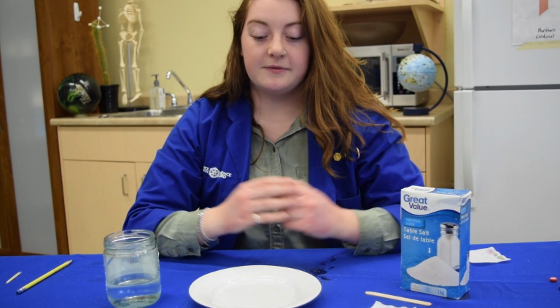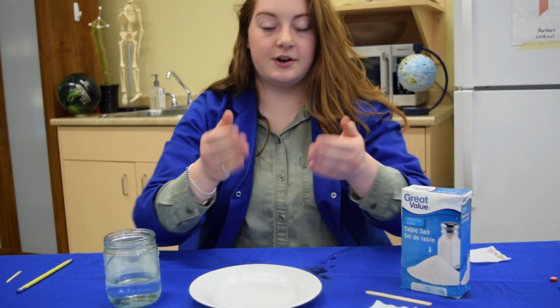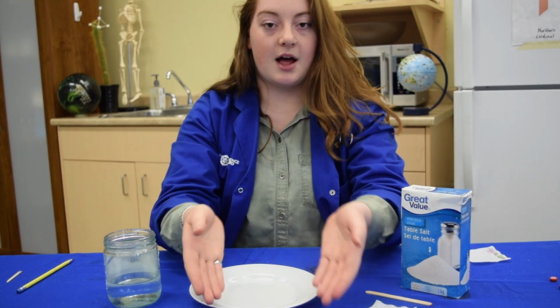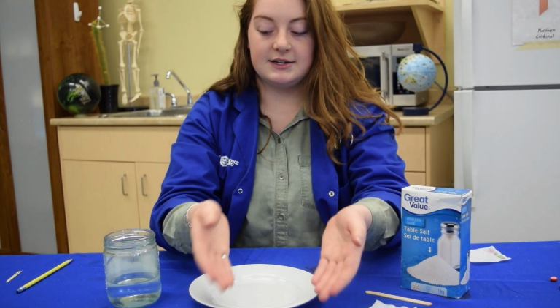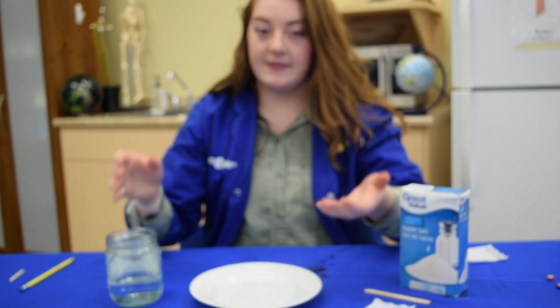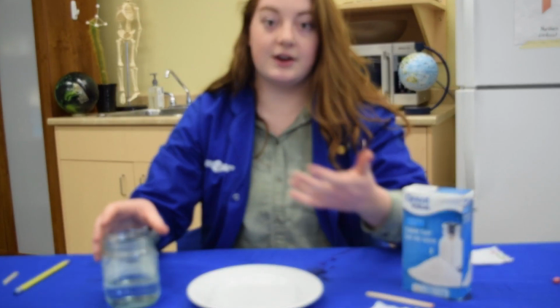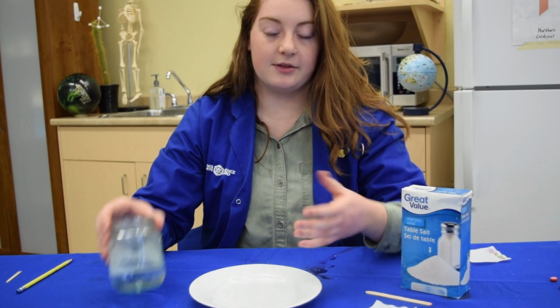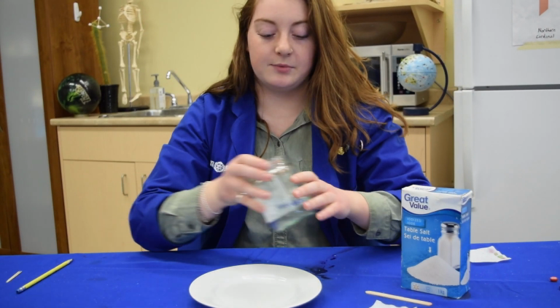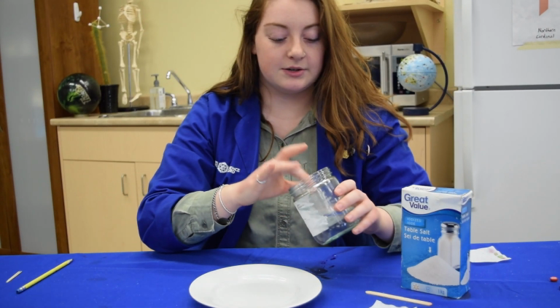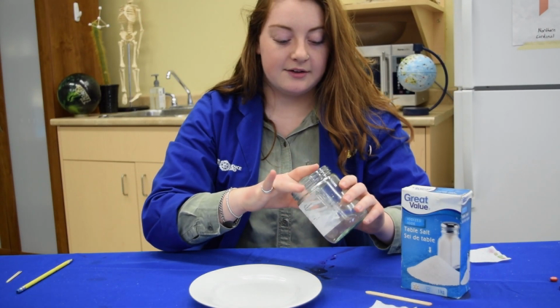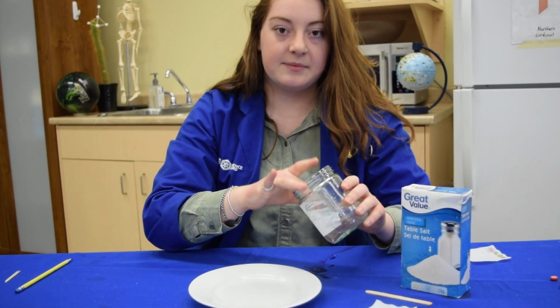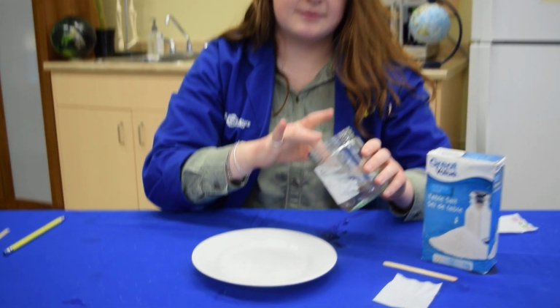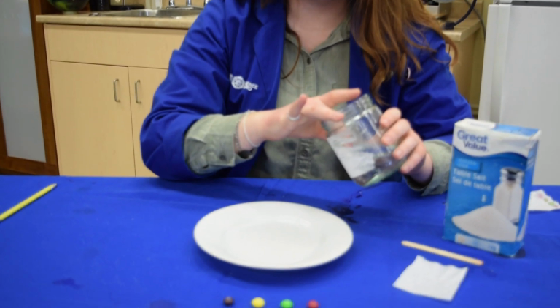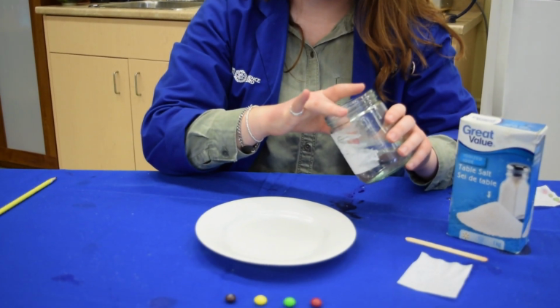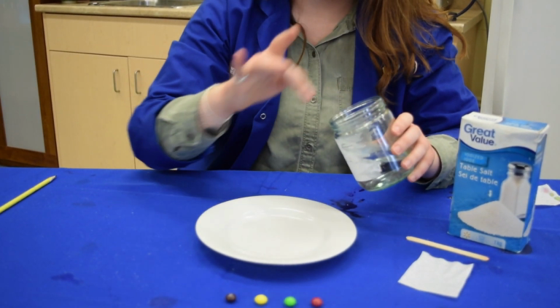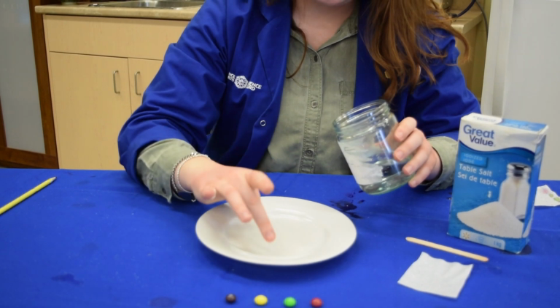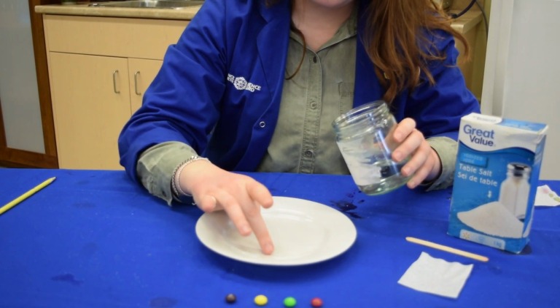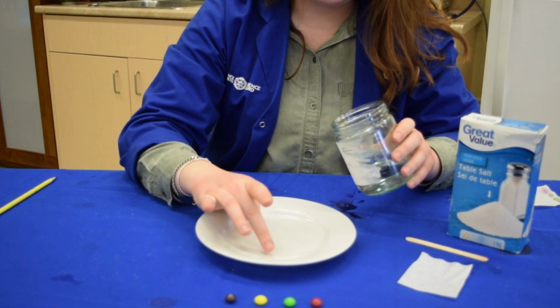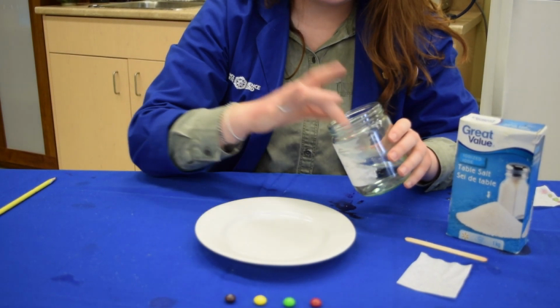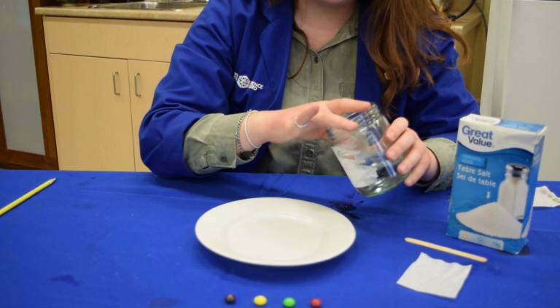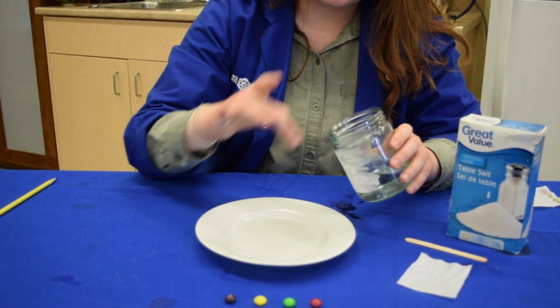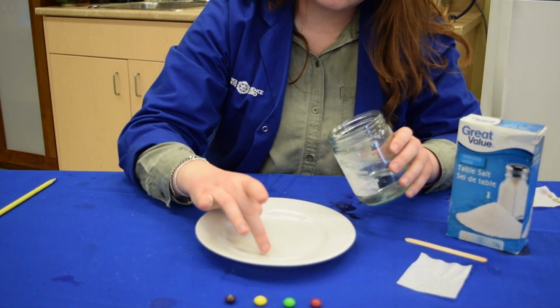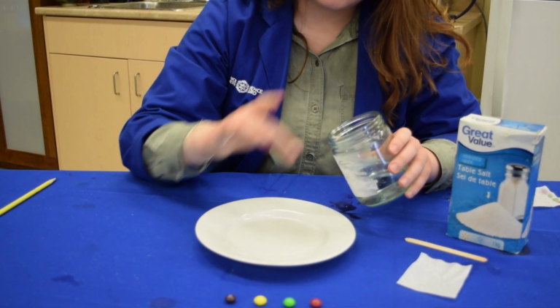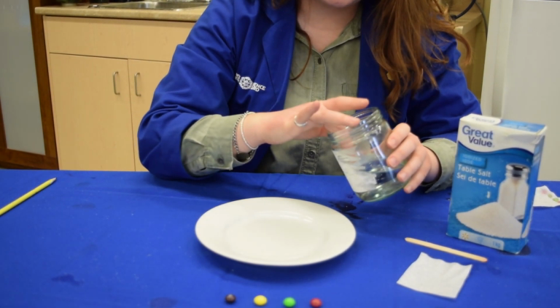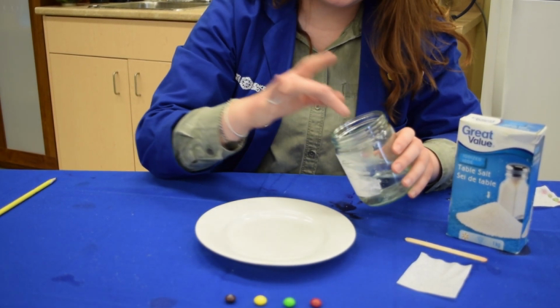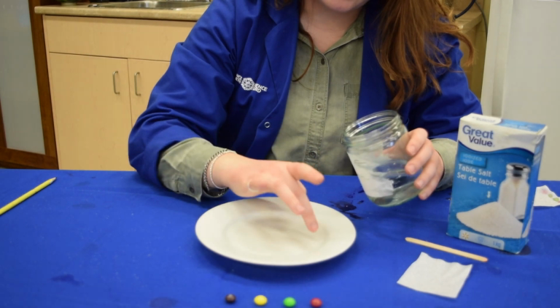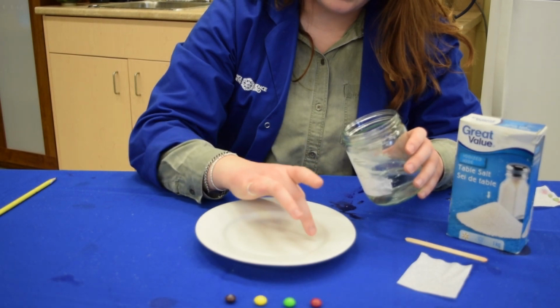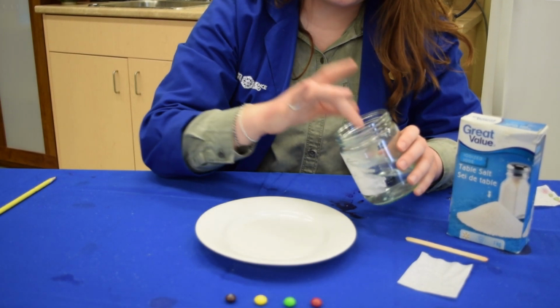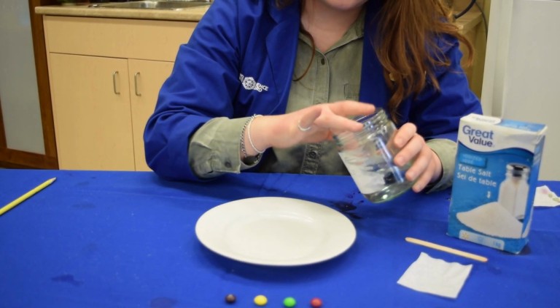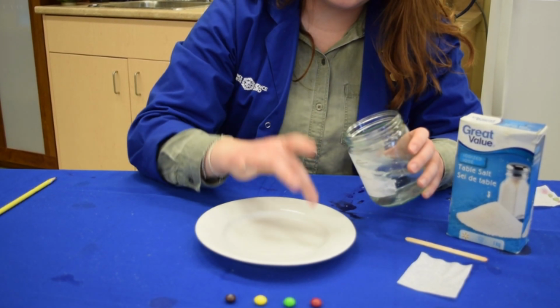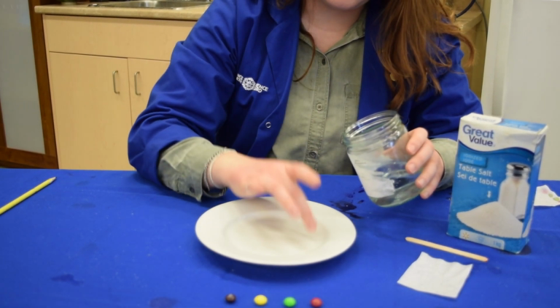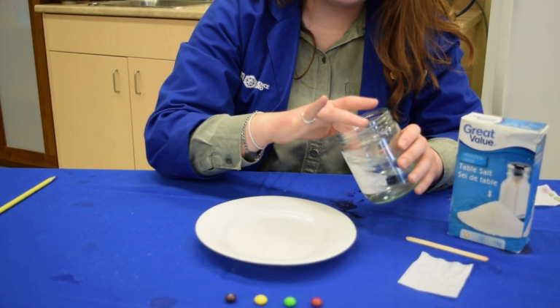First you're going to grab your coloured candies and then prepare them. You're going to take some dabs of water and dab it onto a plate to make little puddles. You're going to do this for each colour that you have — I have four colours, so I'm going to put four puddles on my plate.